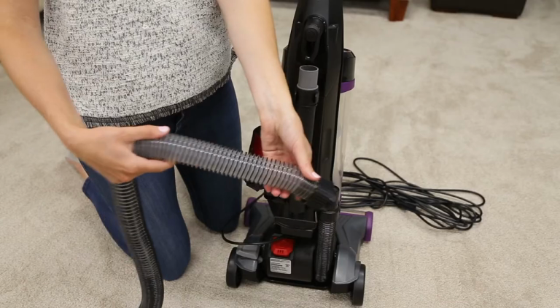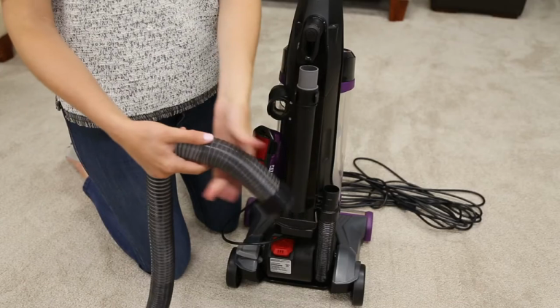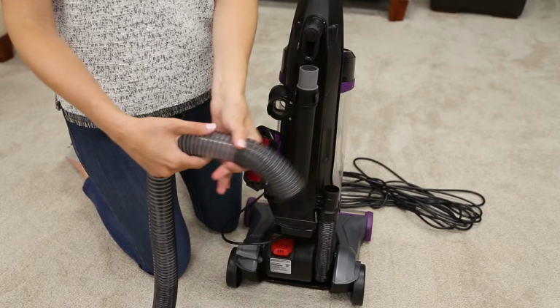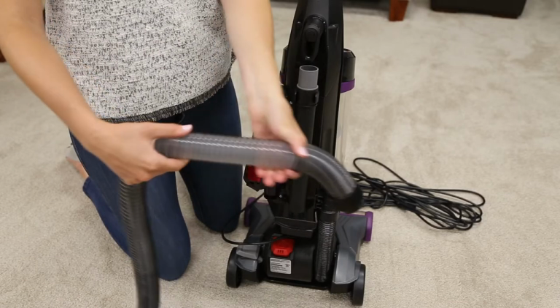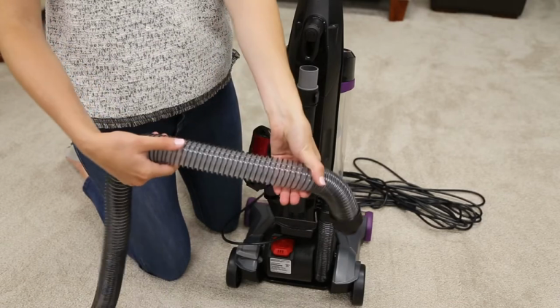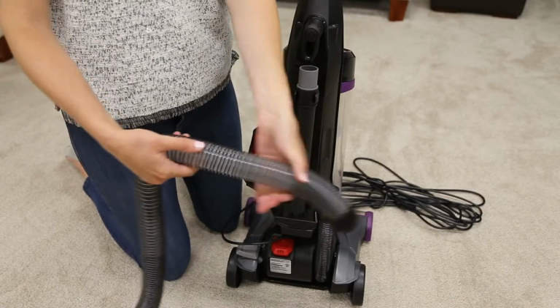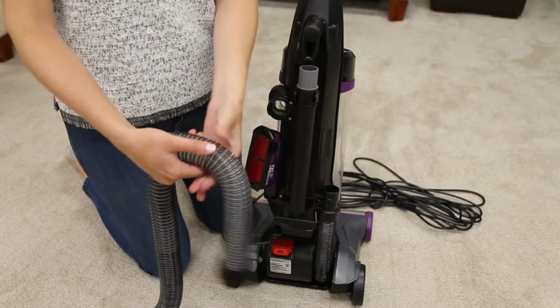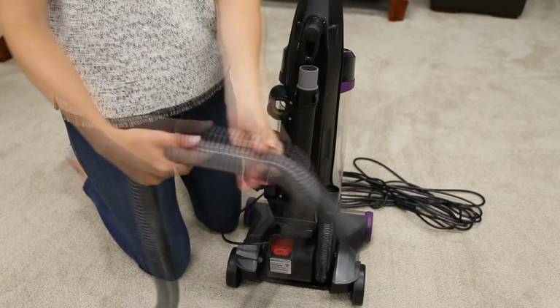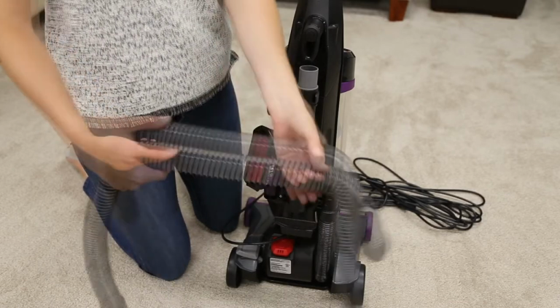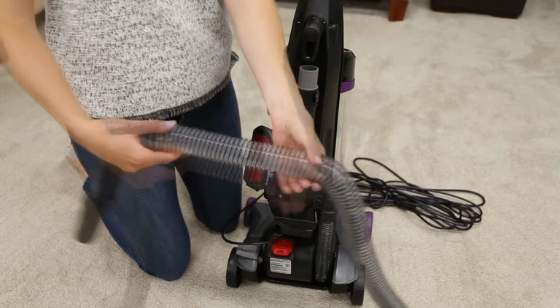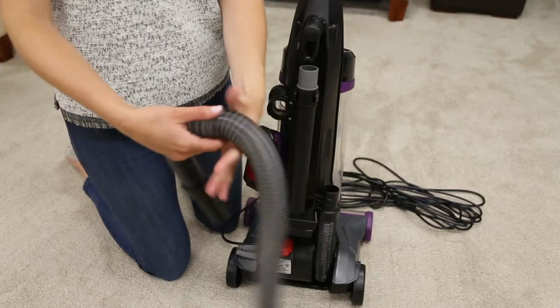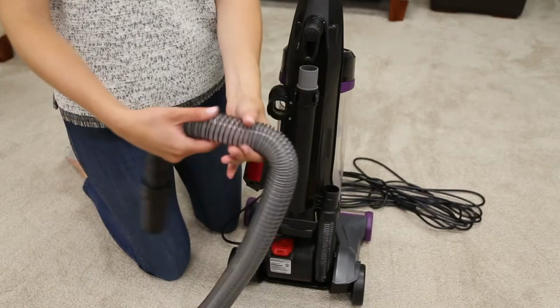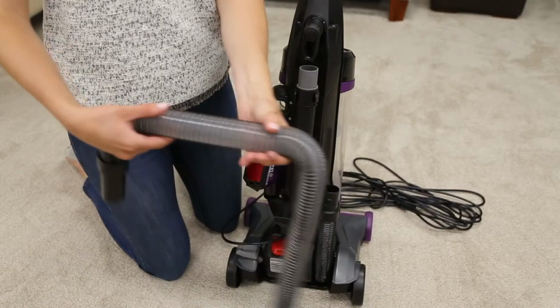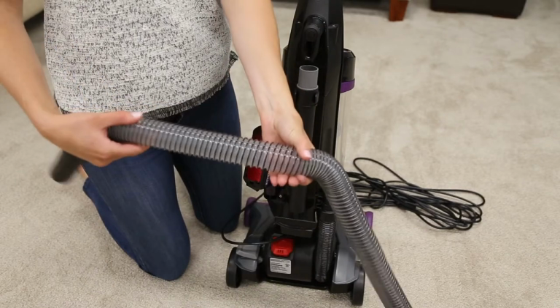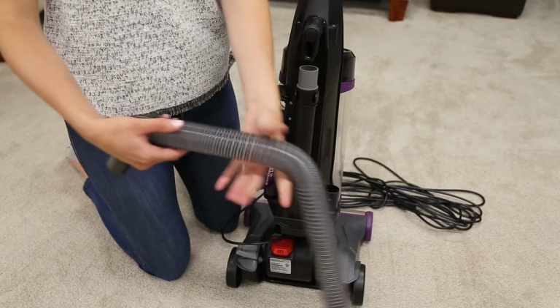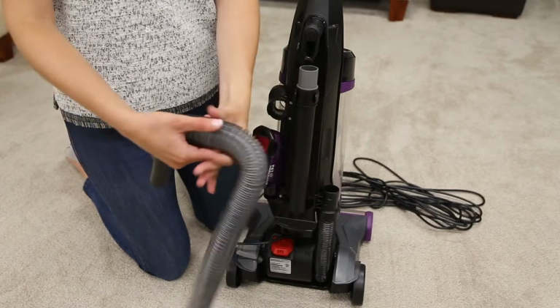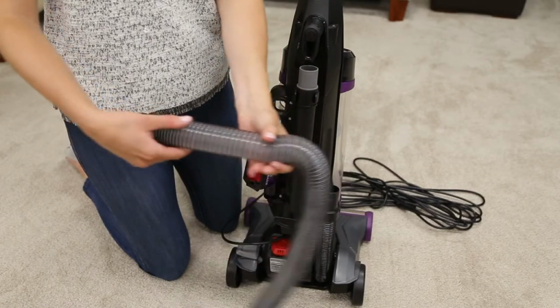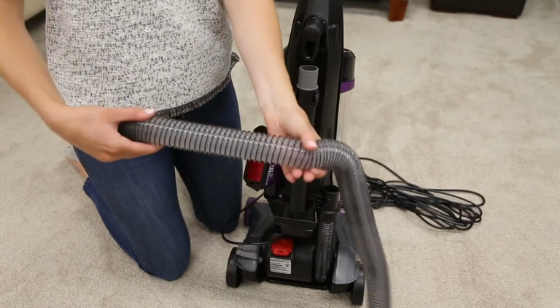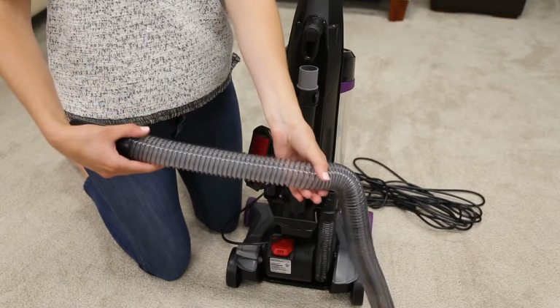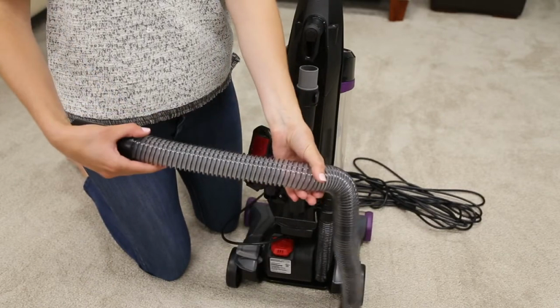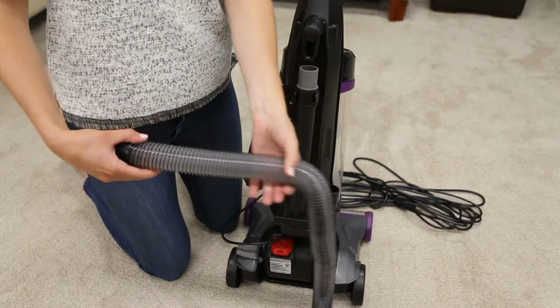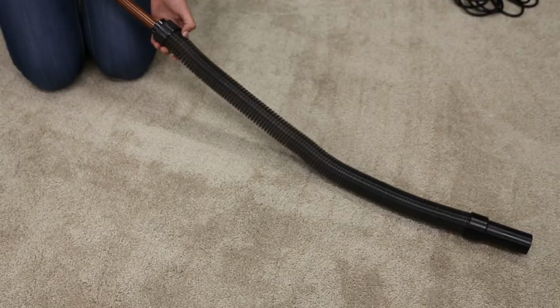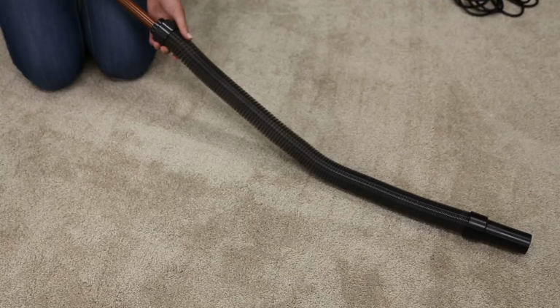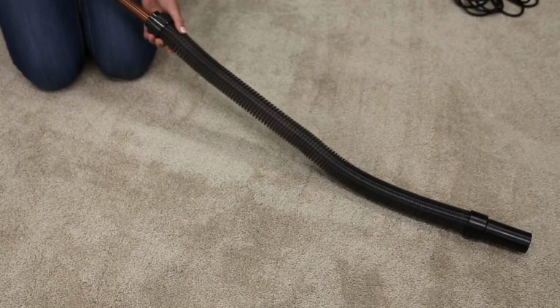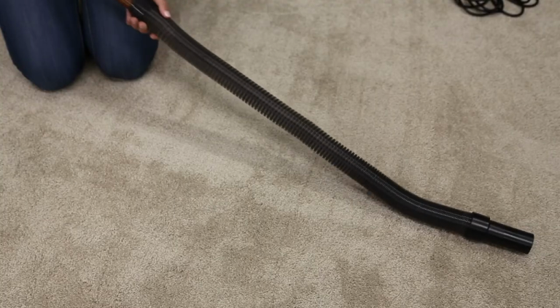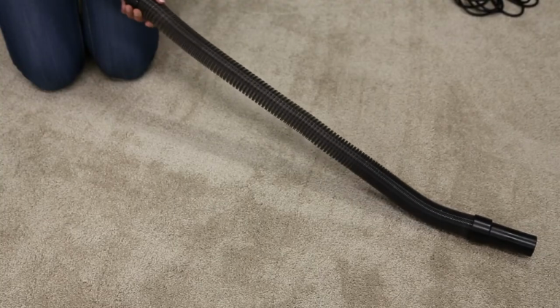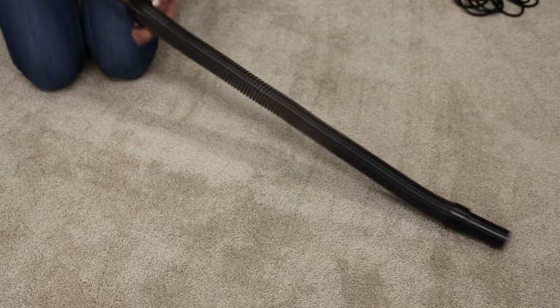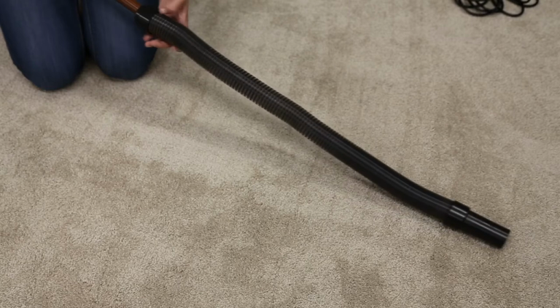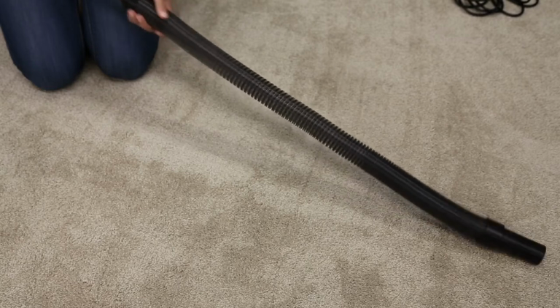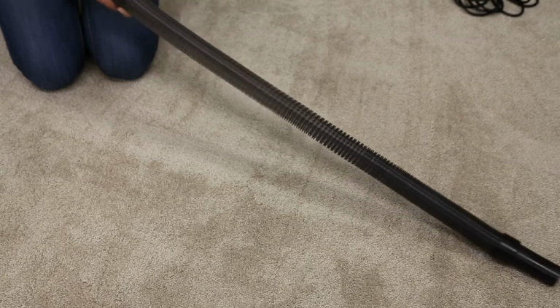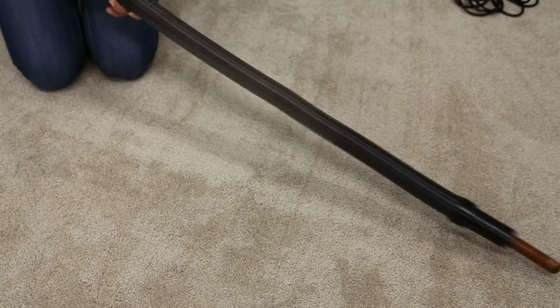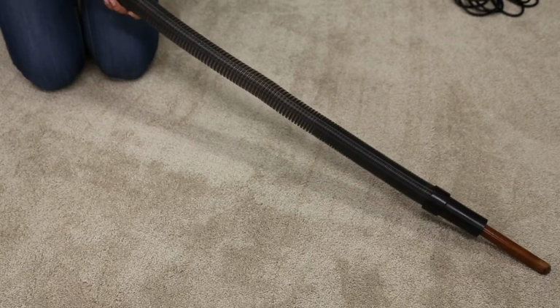Remove the hose from the vacuum and check for any cracks or holes in the hose. Use a broom handle to push out any potential clogs.